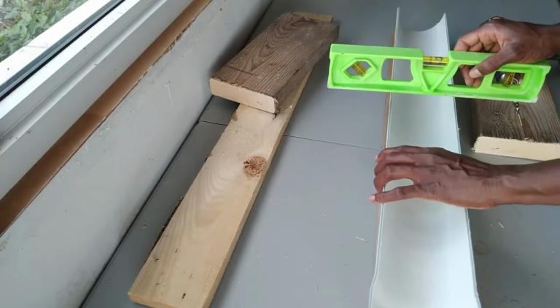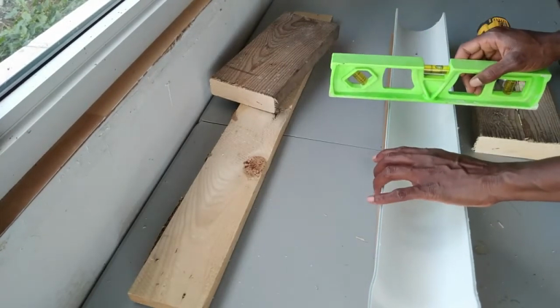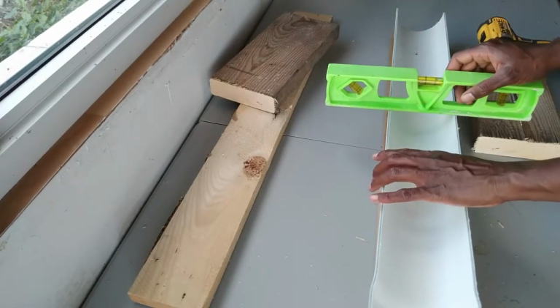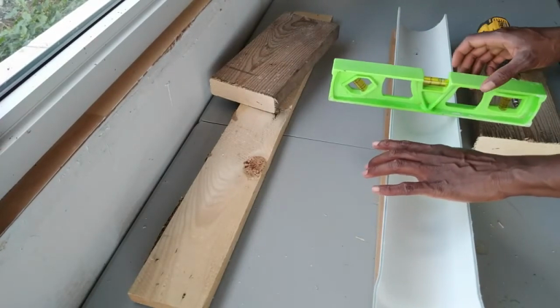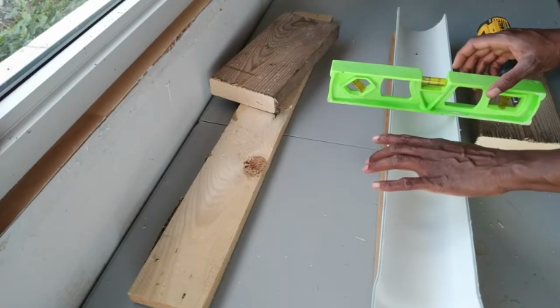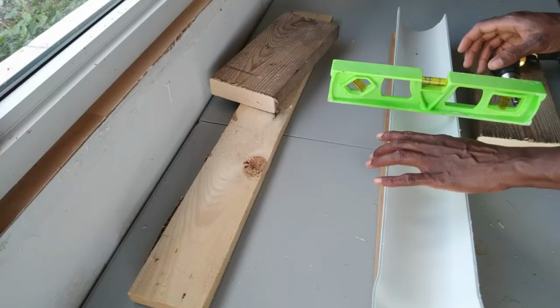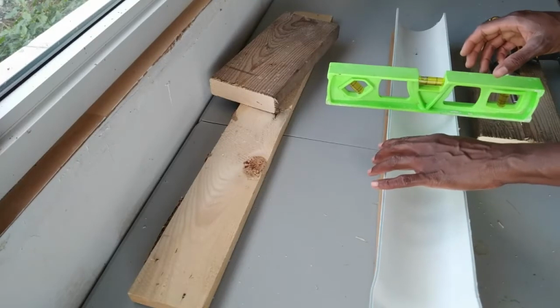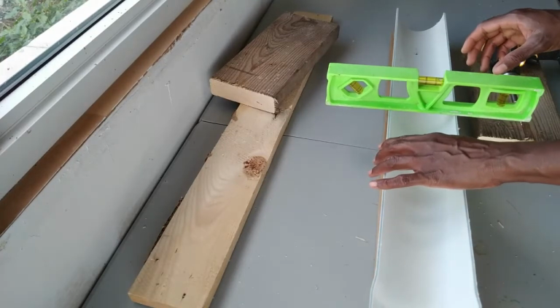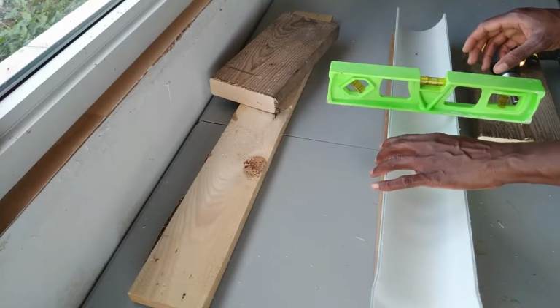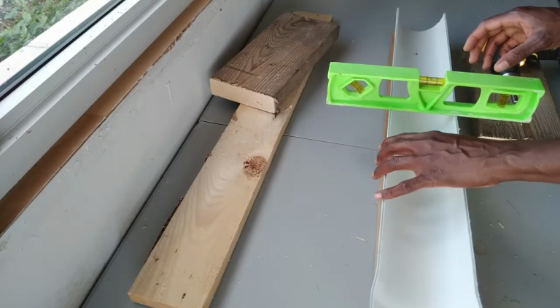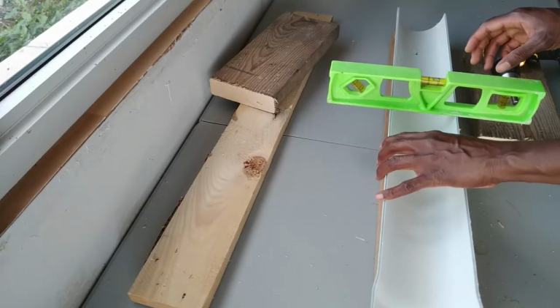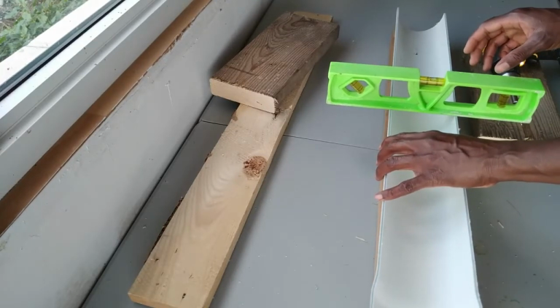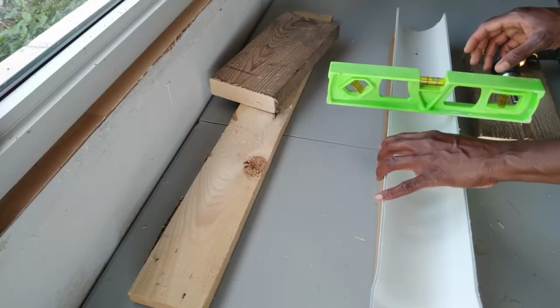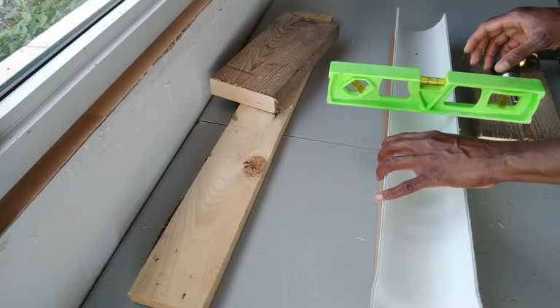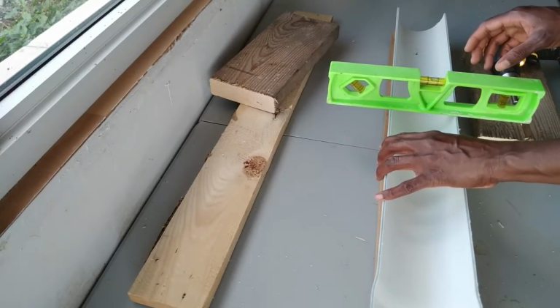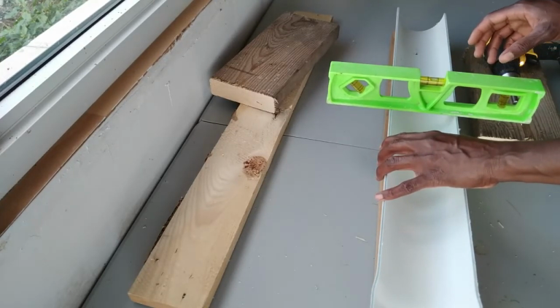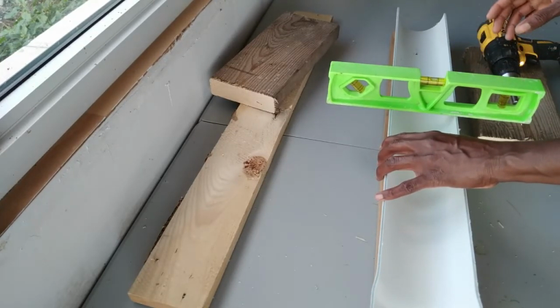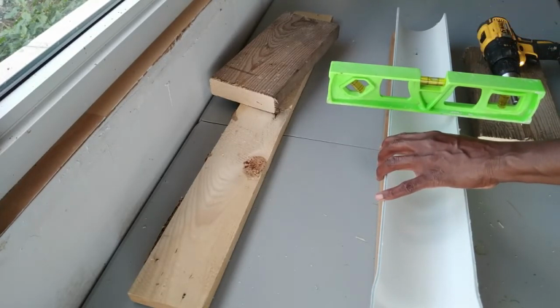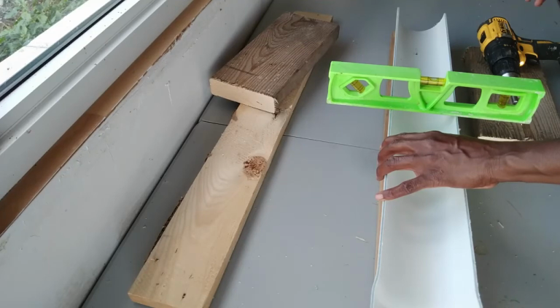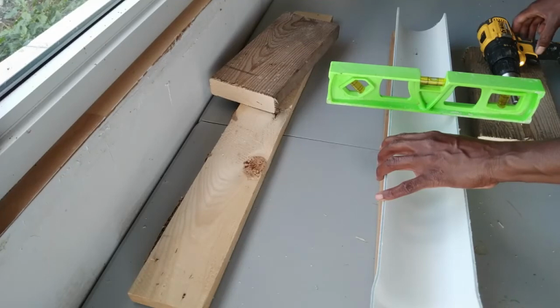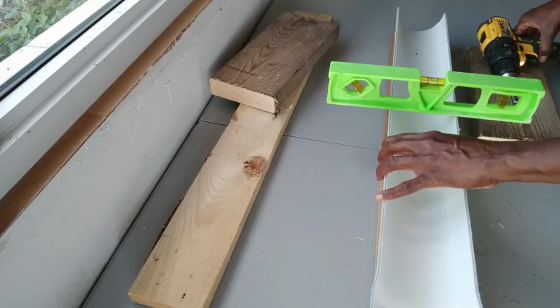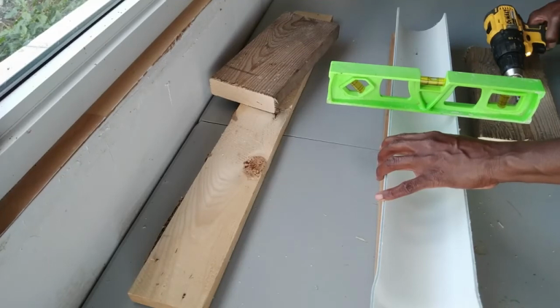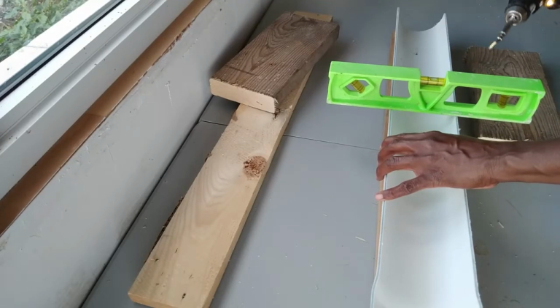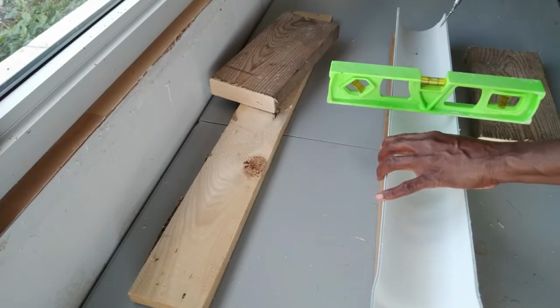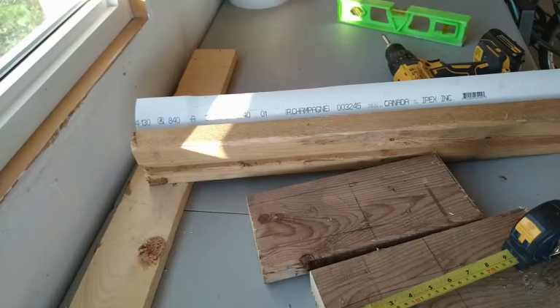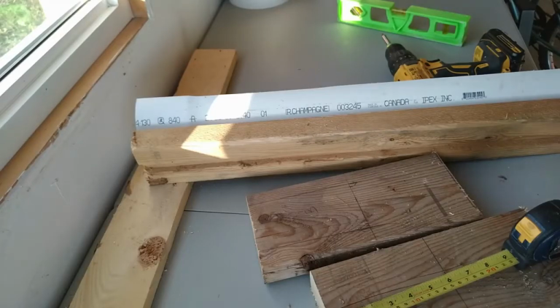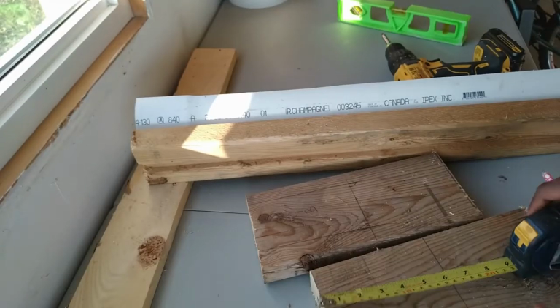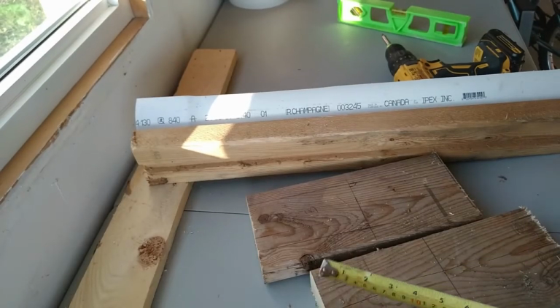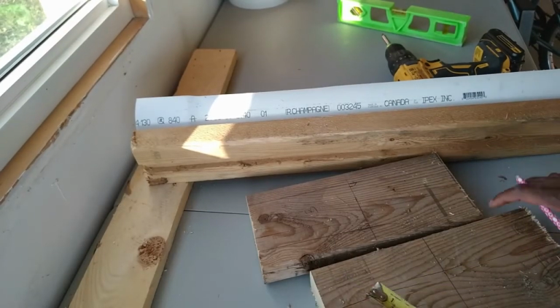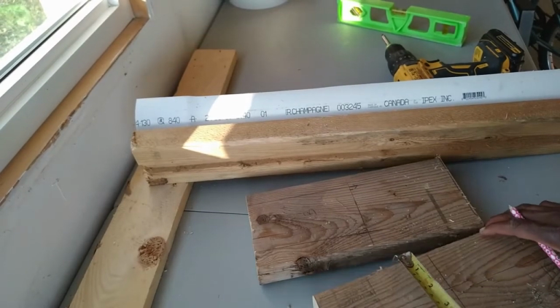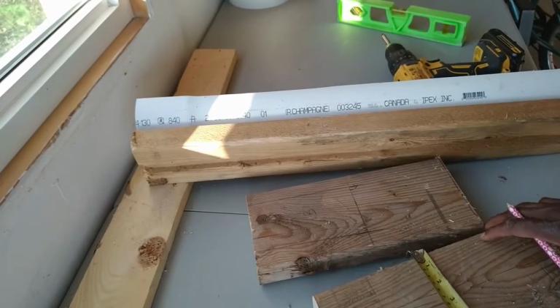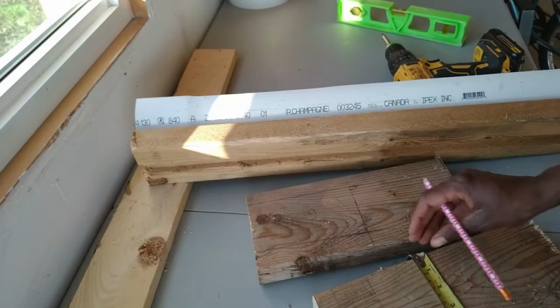I am using about four to five screws depending on how much you want to use — you can use more if you prefer, but four or five screws is fine.